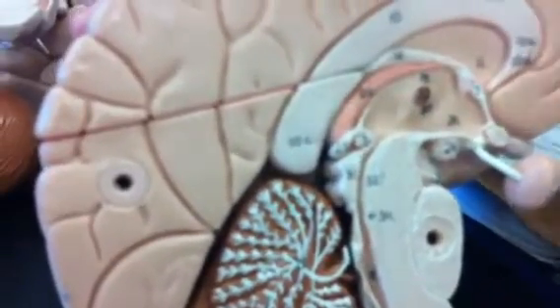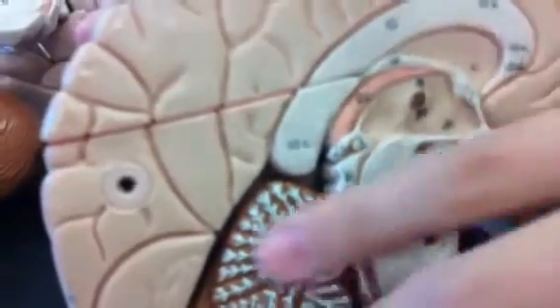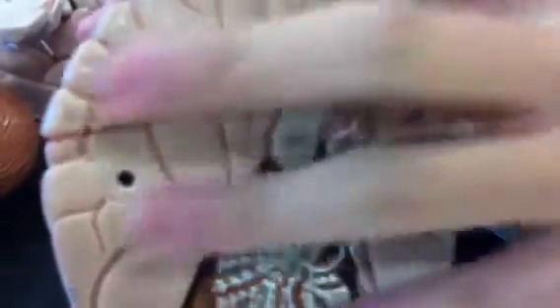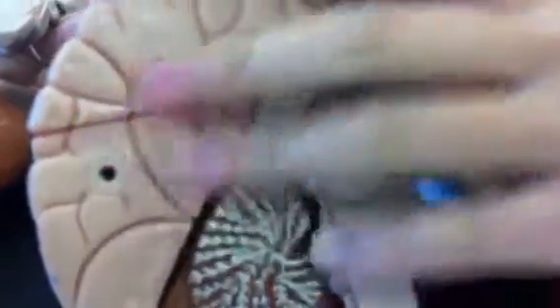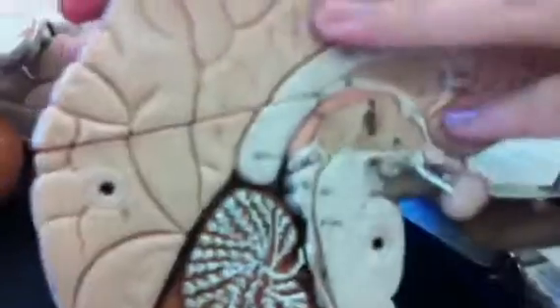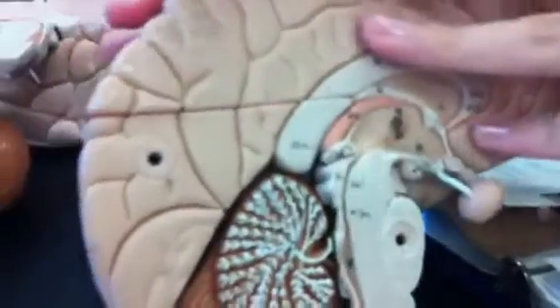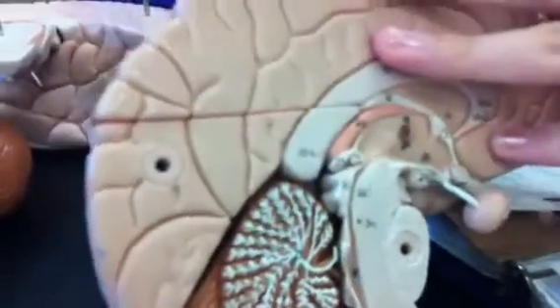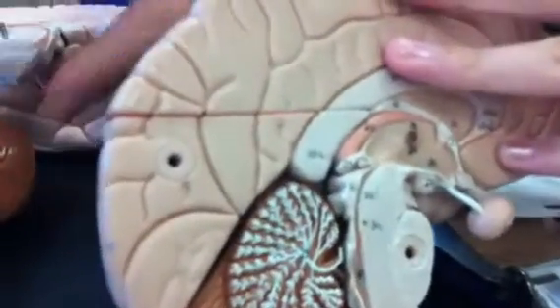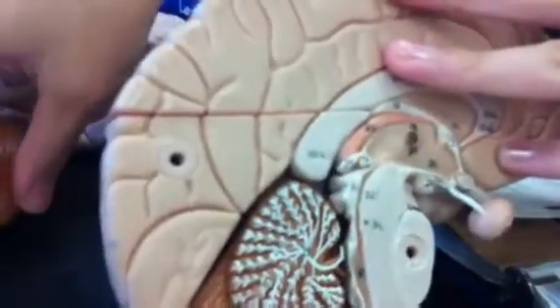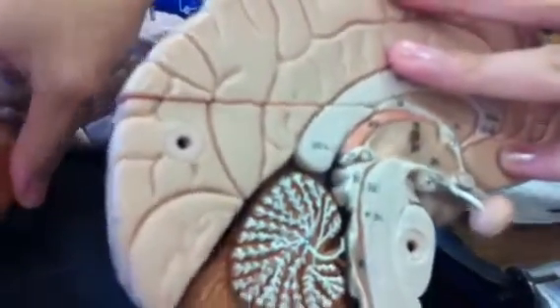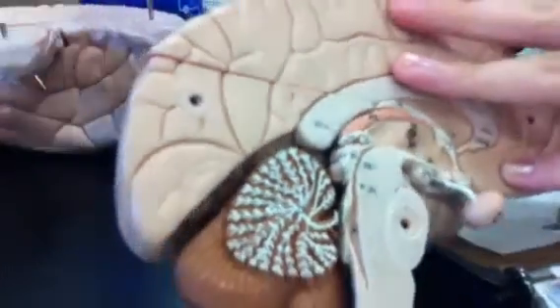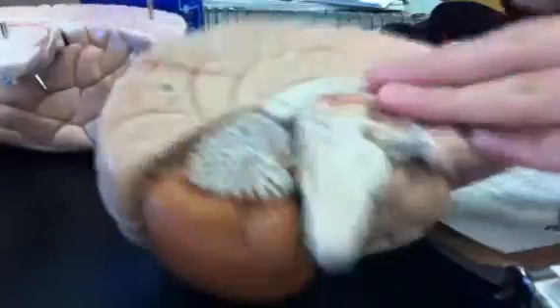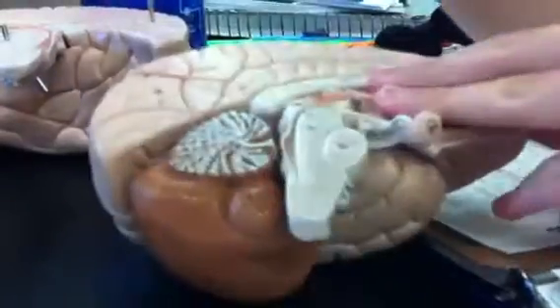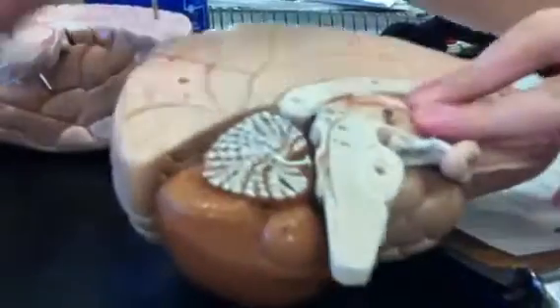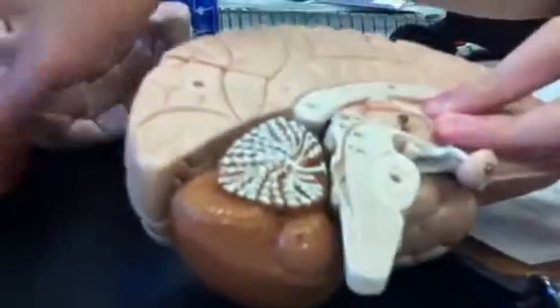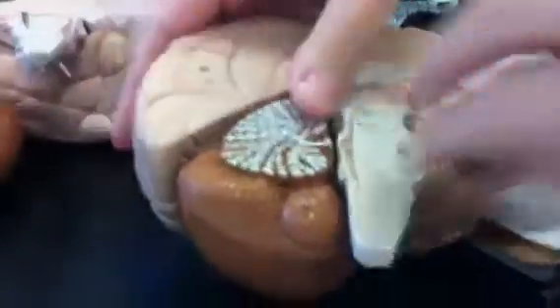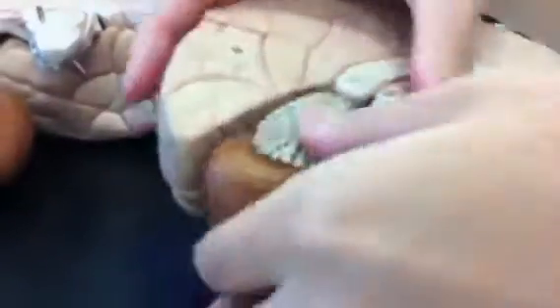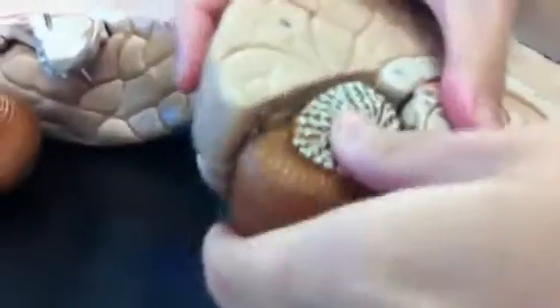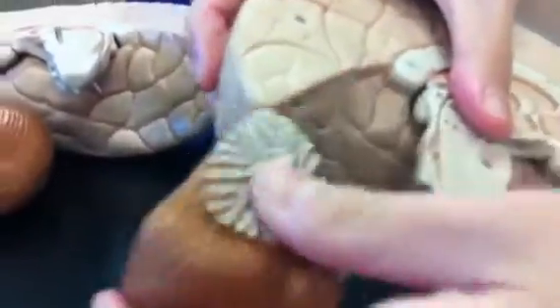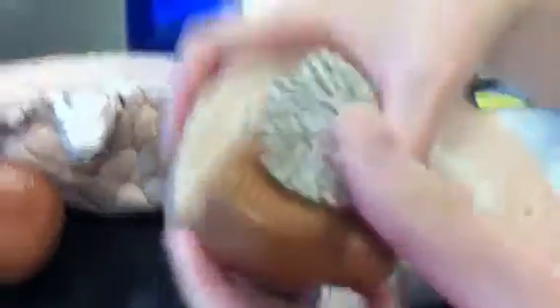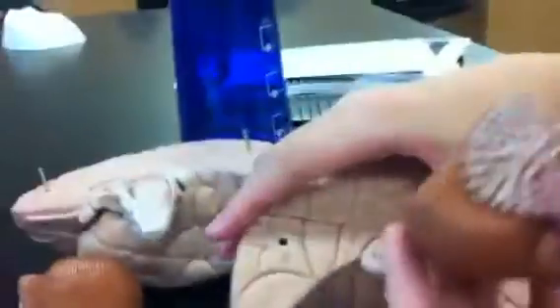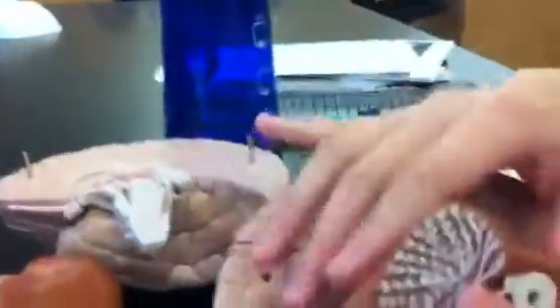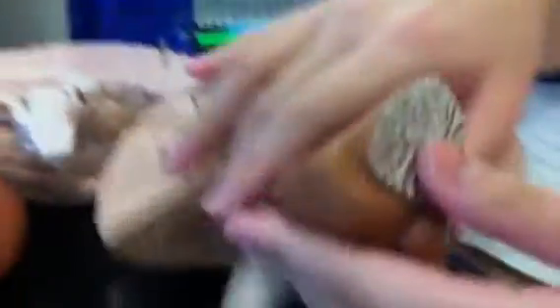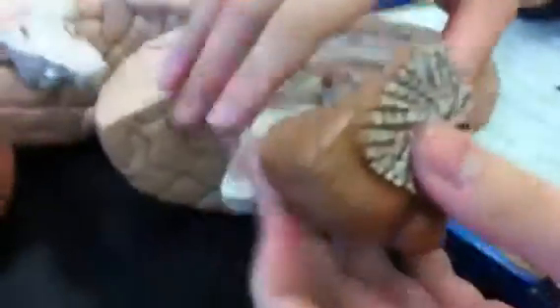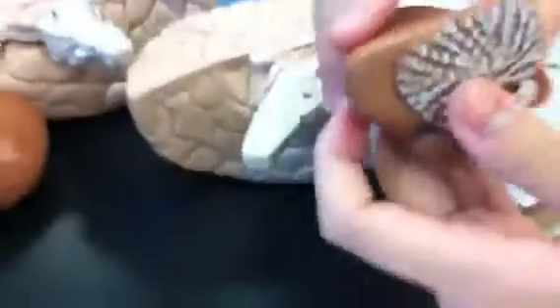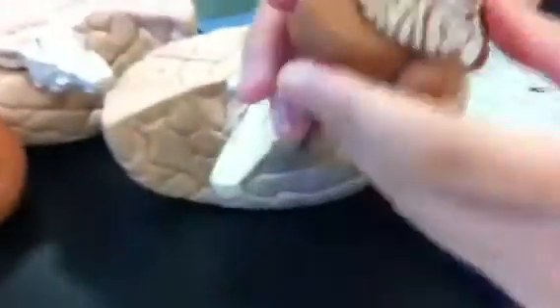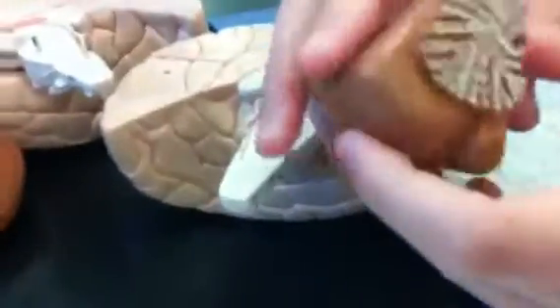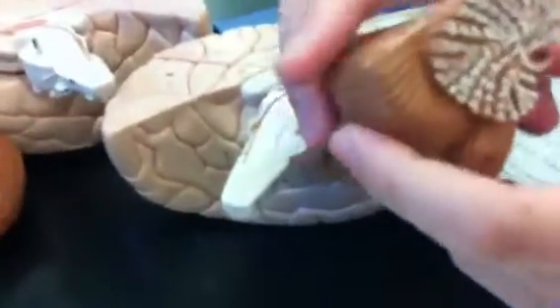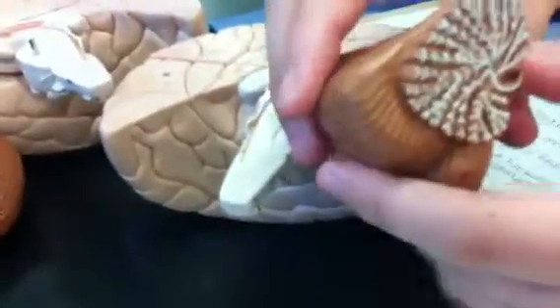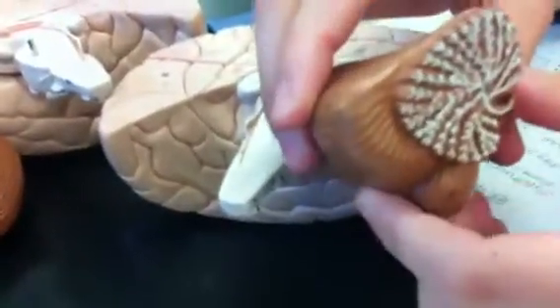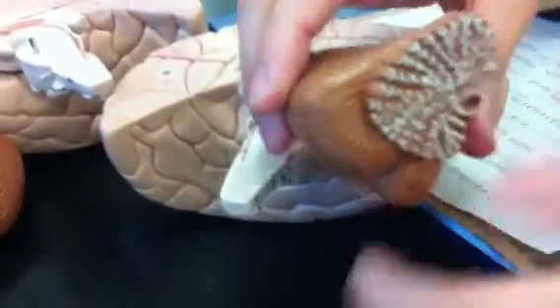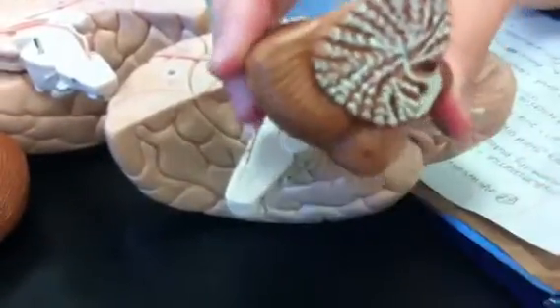Metencephalon — we're gonna start with this little attachment here, the cerebellum. We'll do the peduncles first.